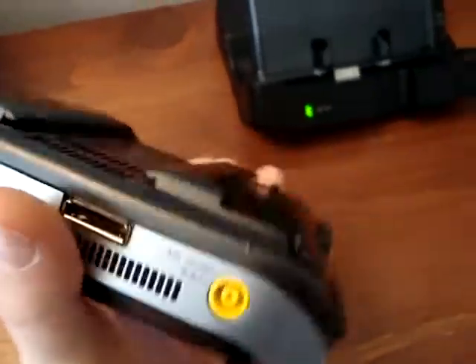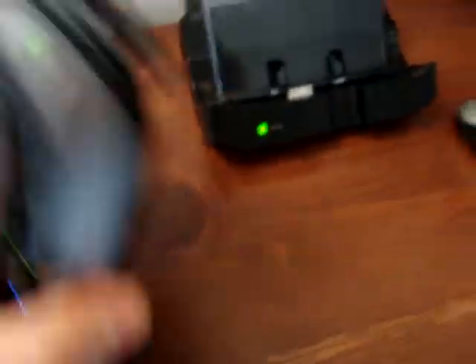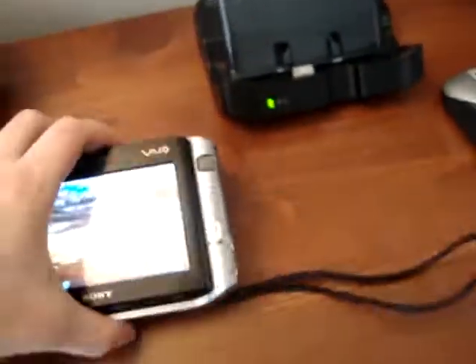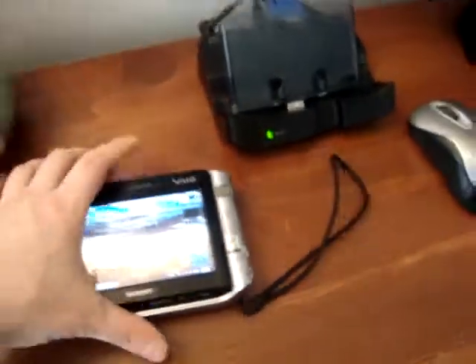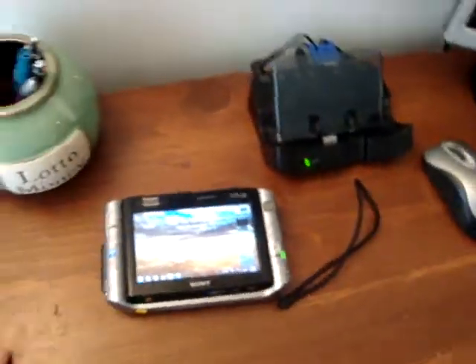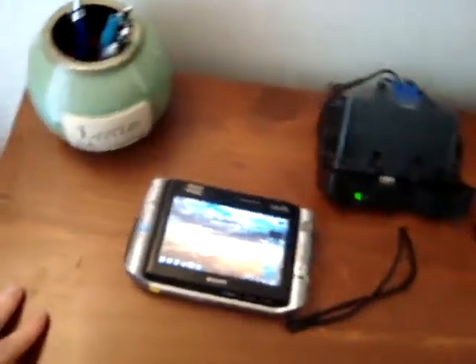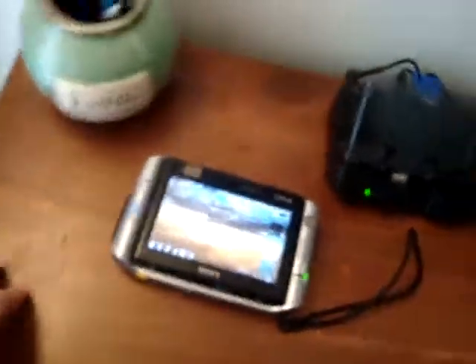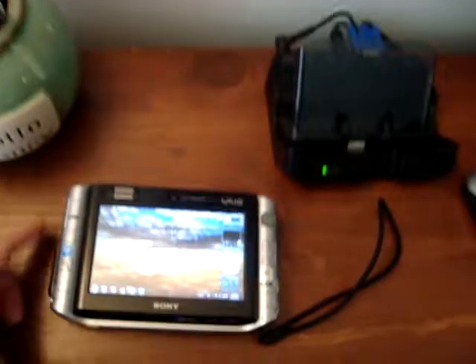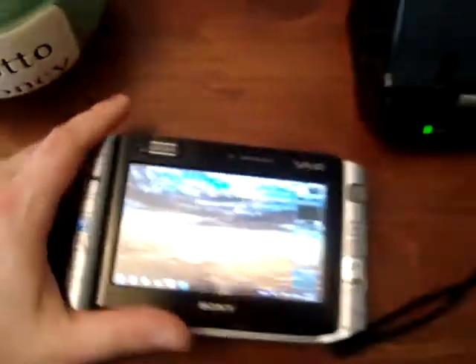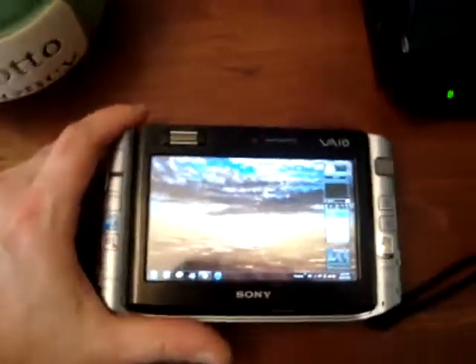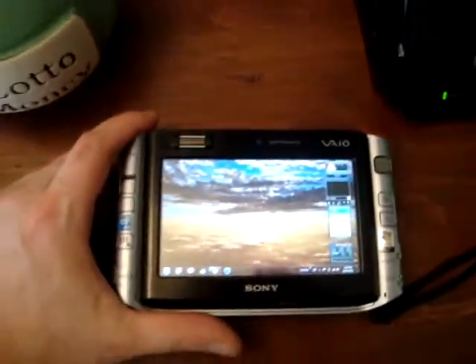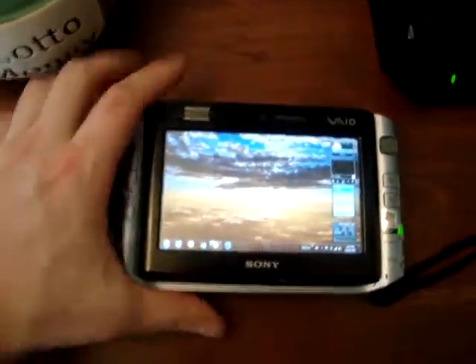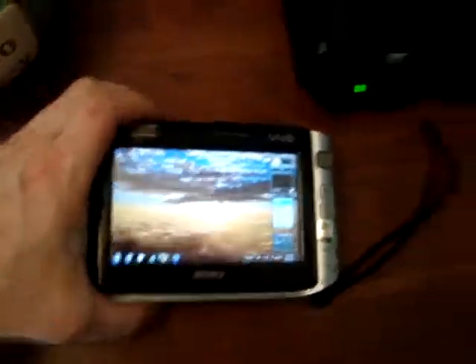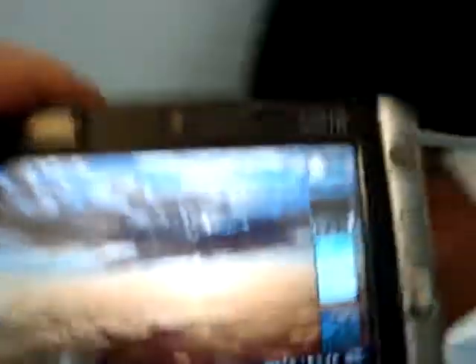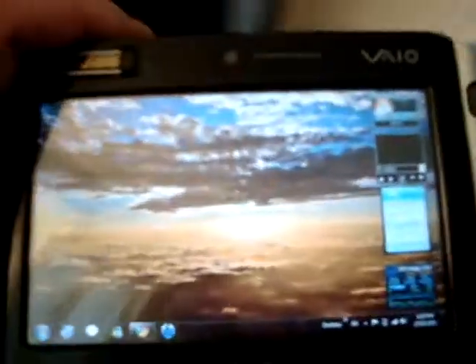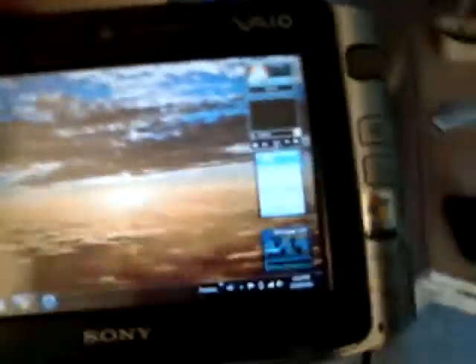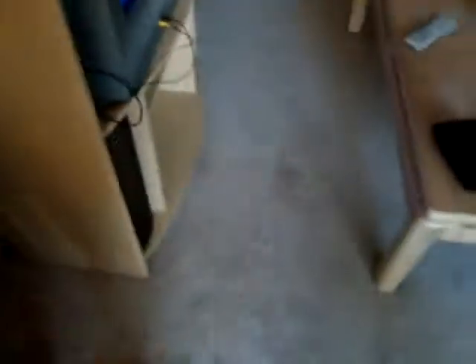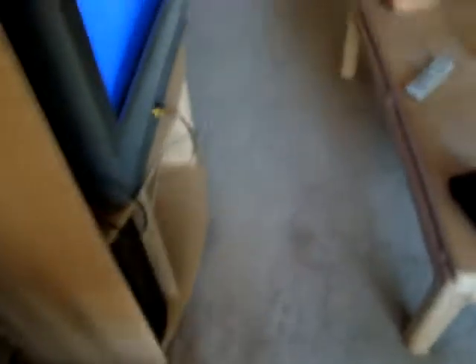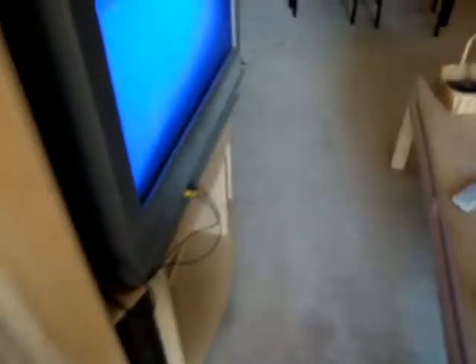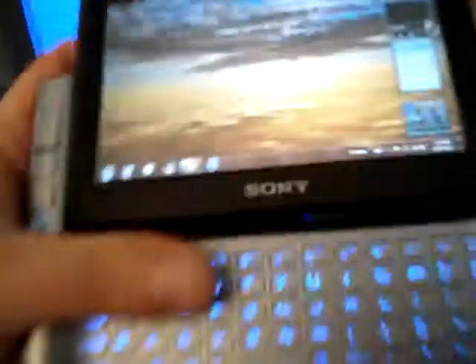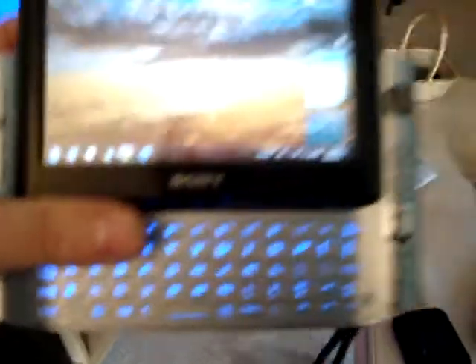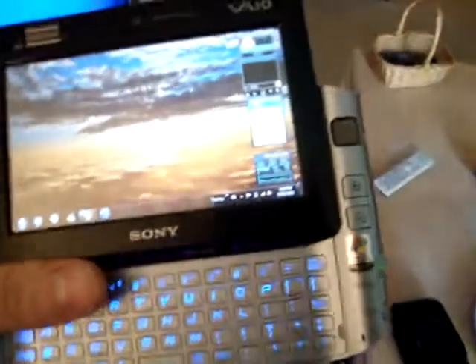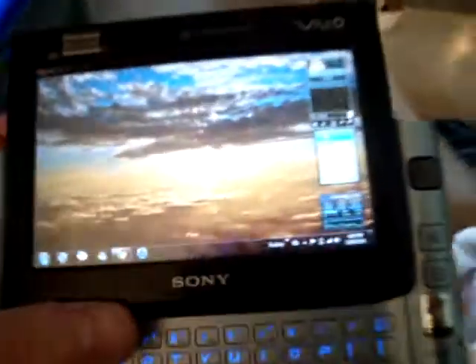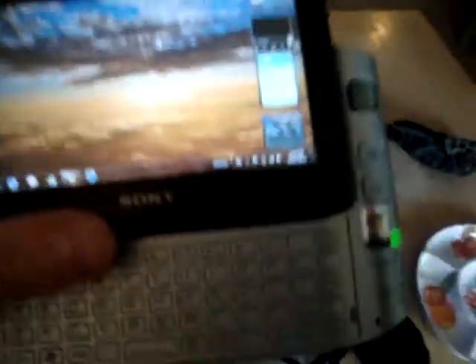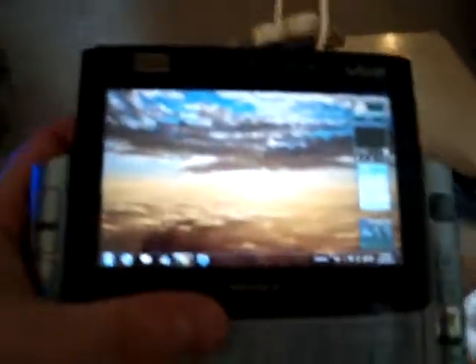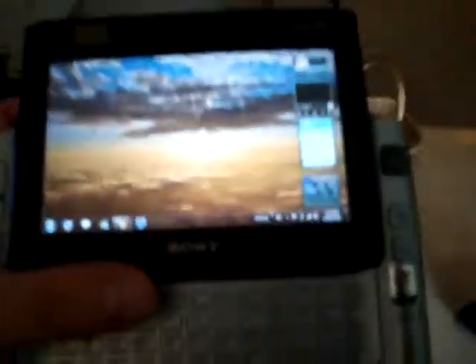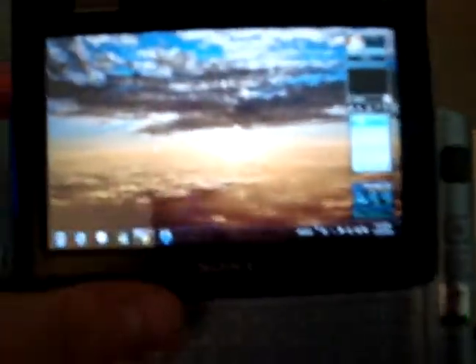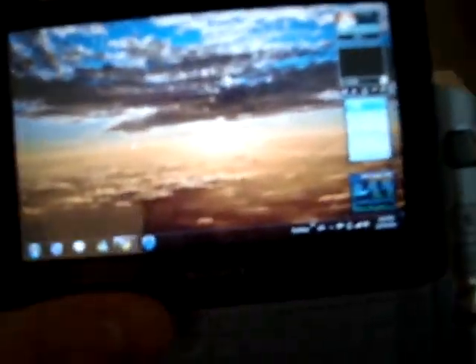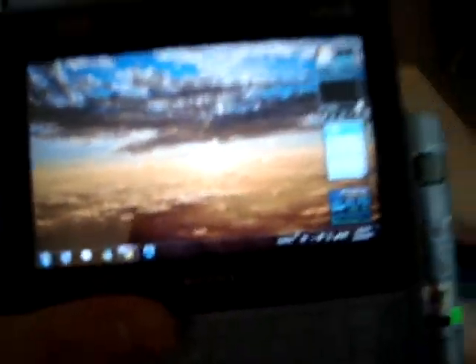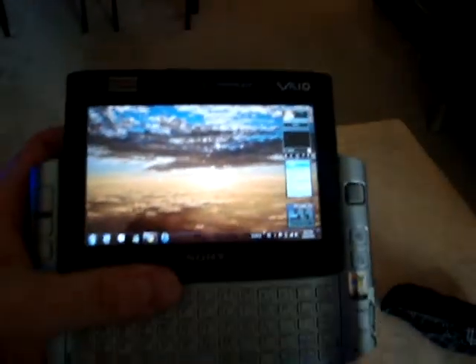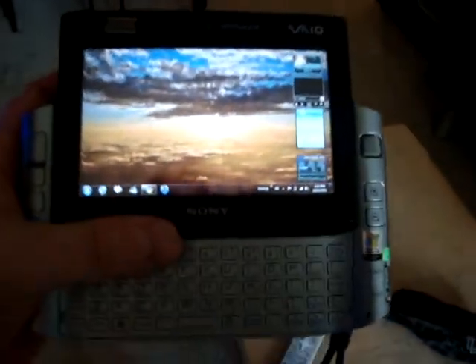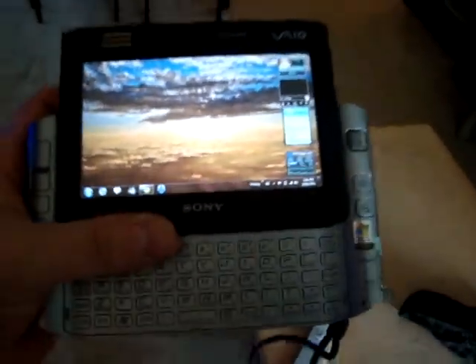So what I wanted to show you was what you can do with this little nifty device. When you're on the go, you can definitely just use it as such — you can go to a coffee shop and use your device like that.